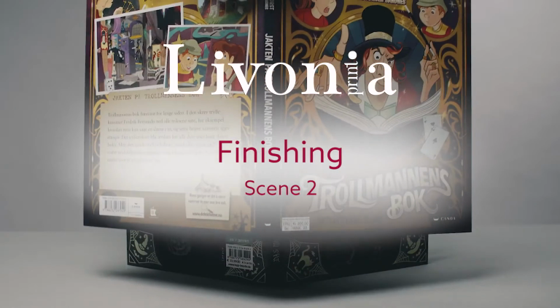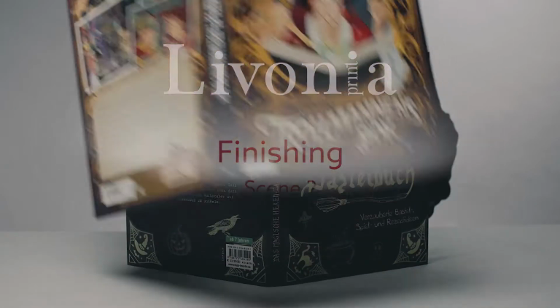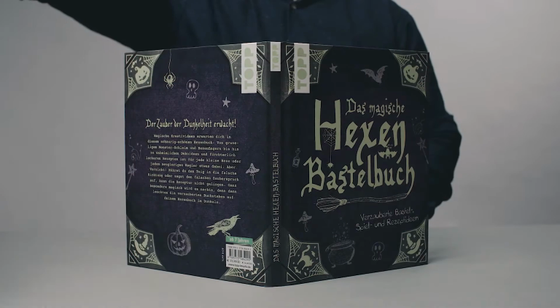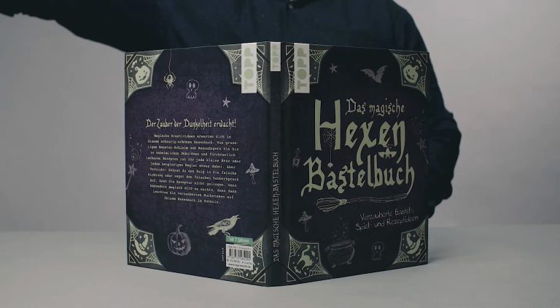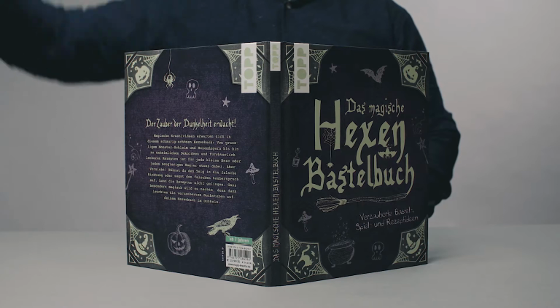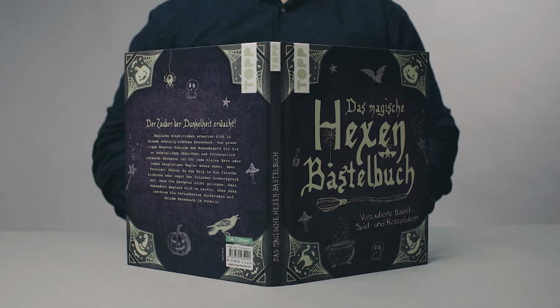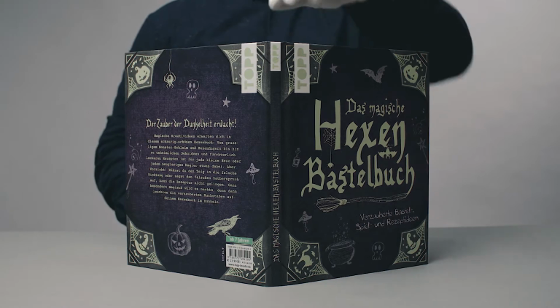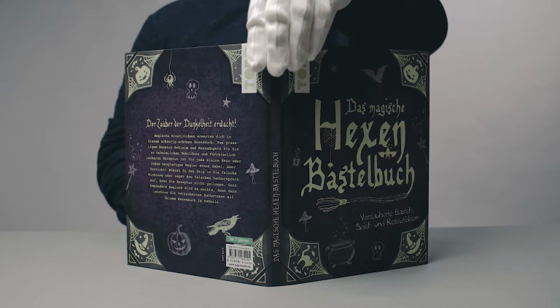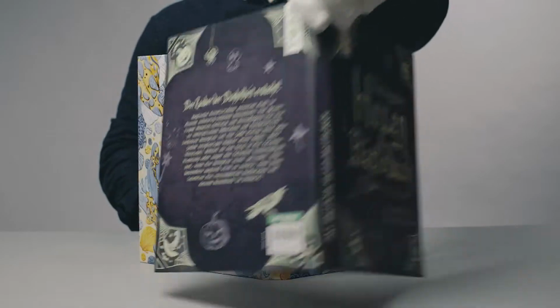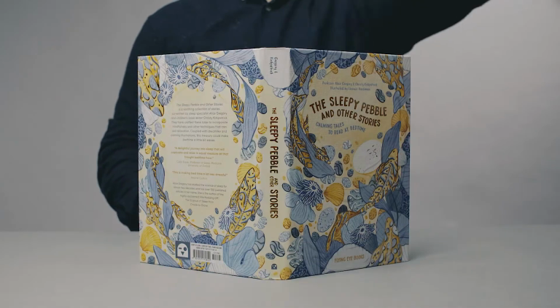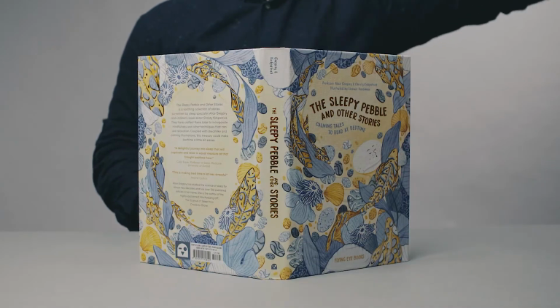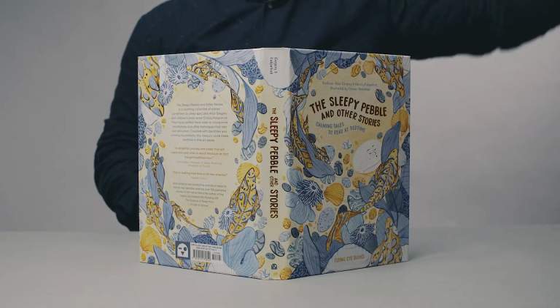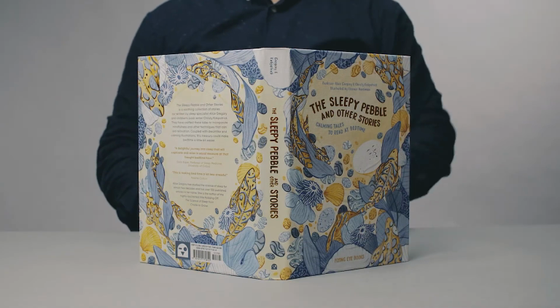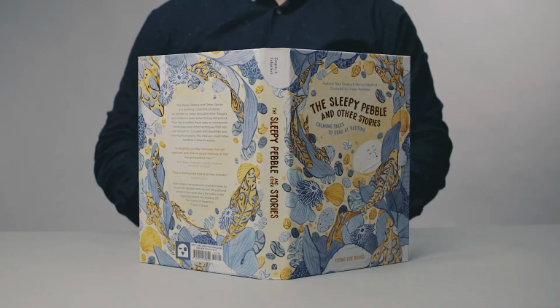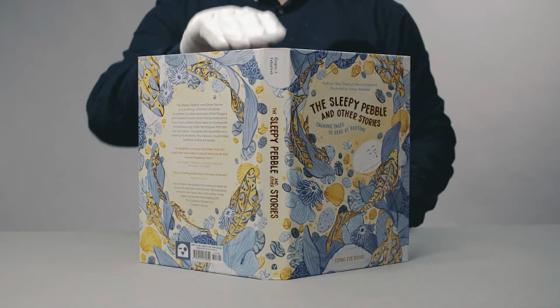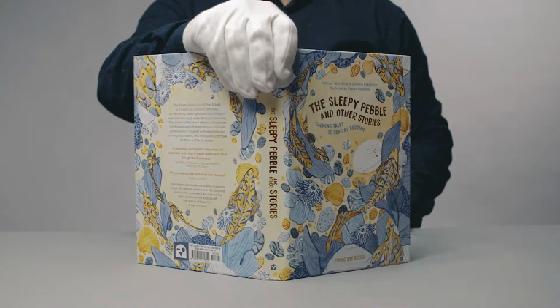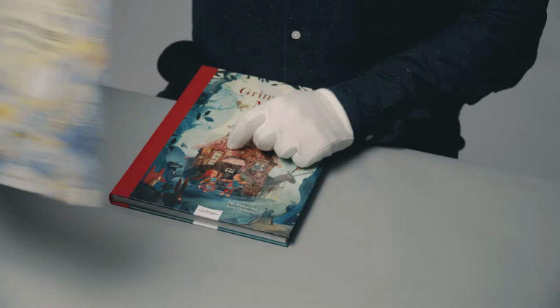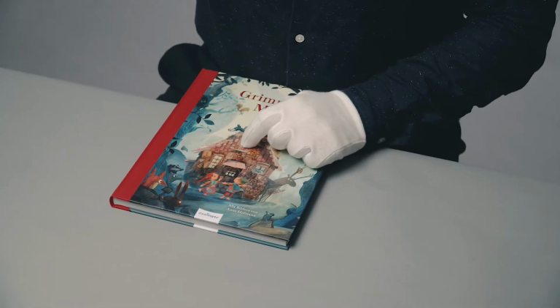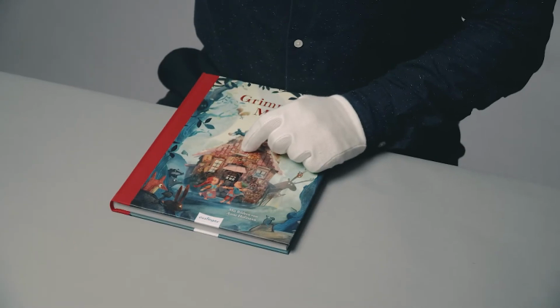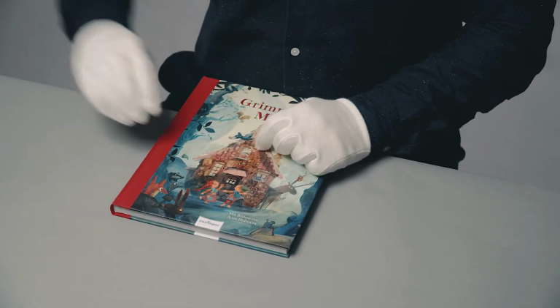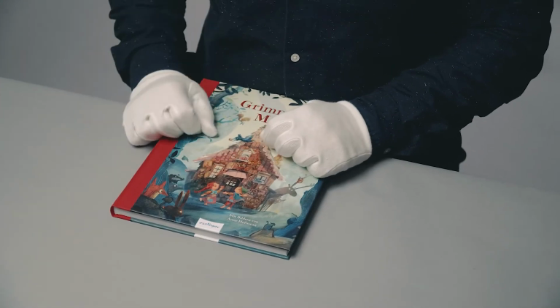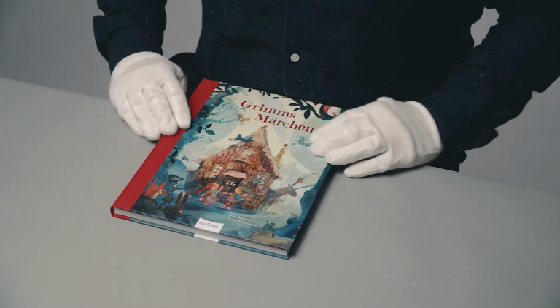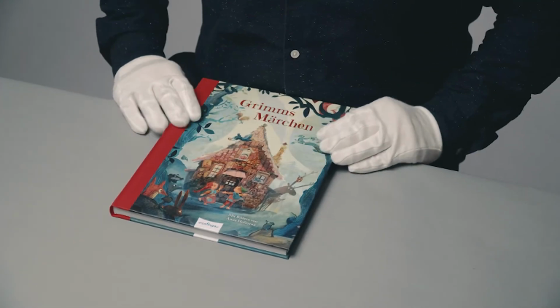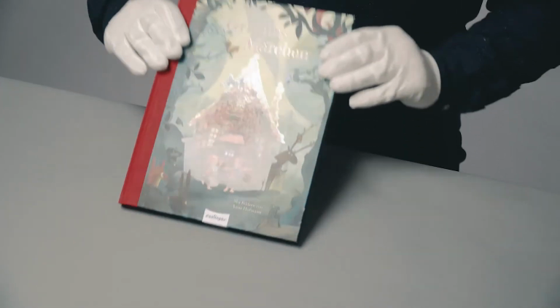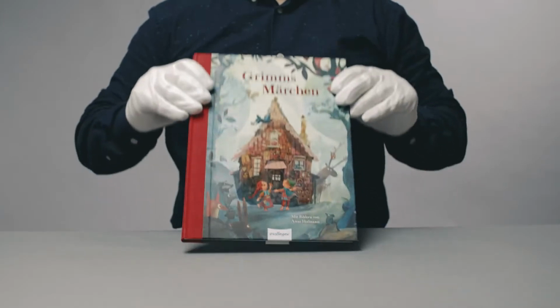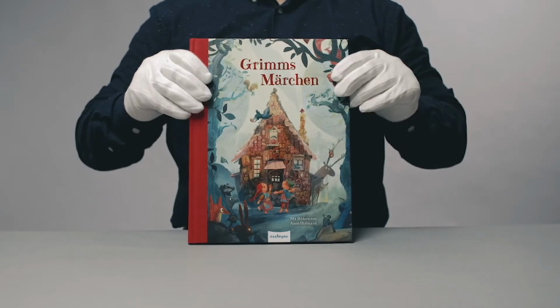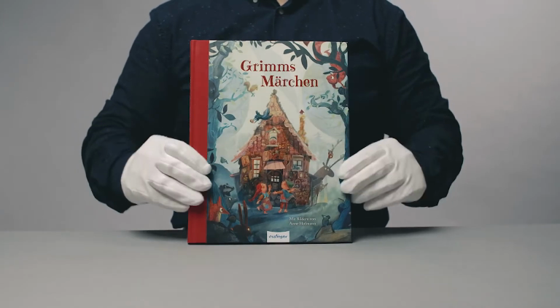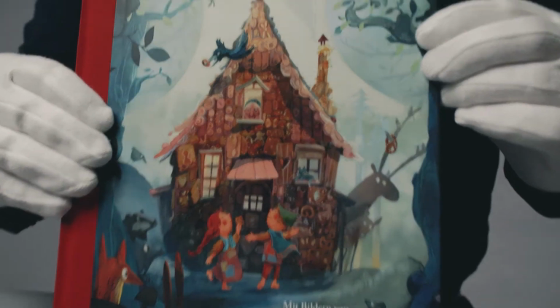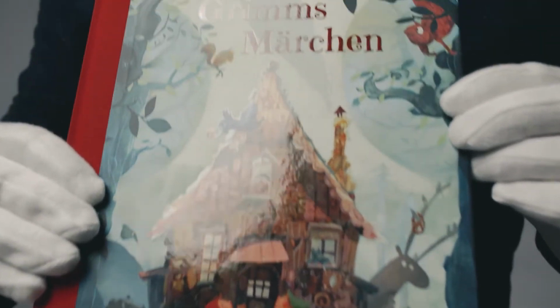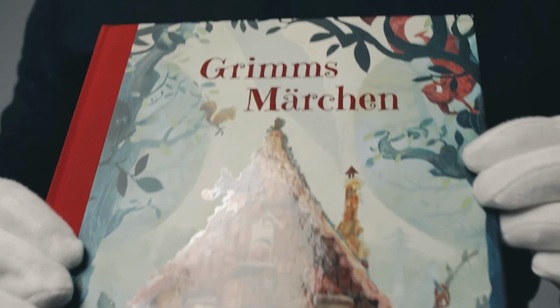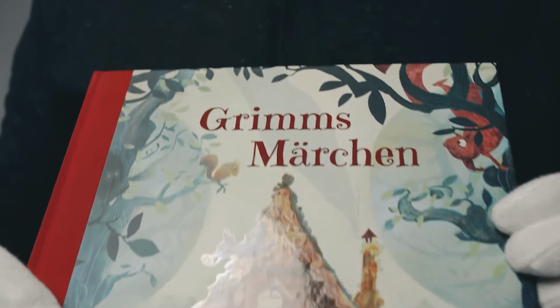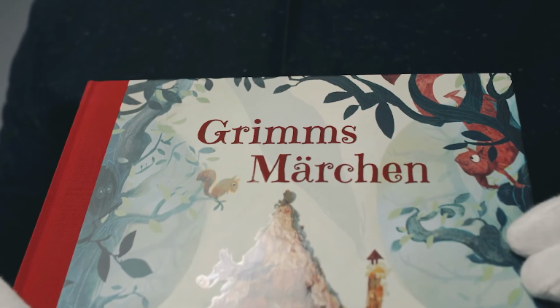Go ahead, judge a book by its cover, because each book cover is a work of art. UV varnish is an effective way to elevate the cover design to the next level.